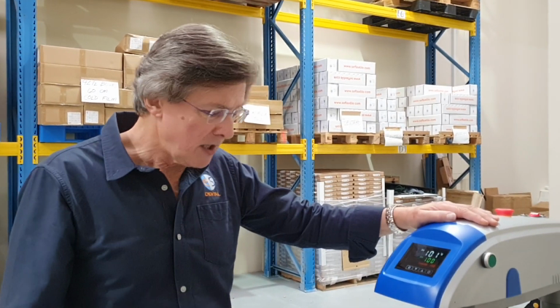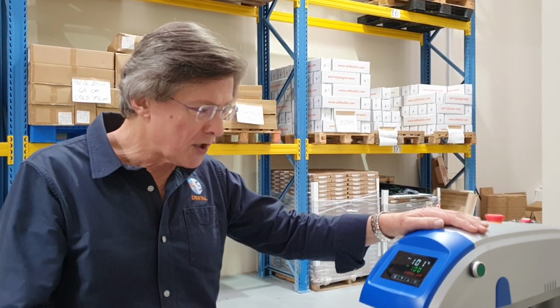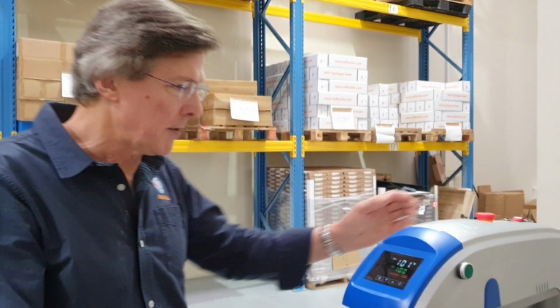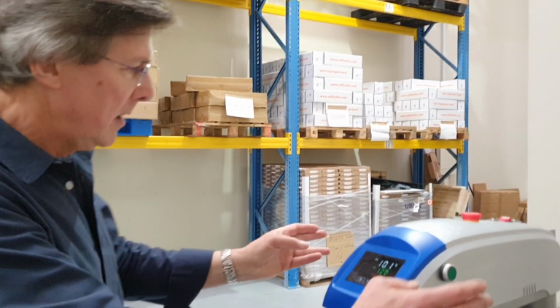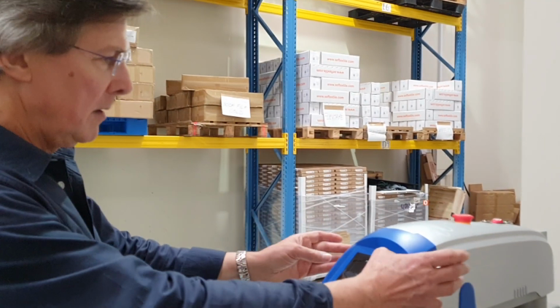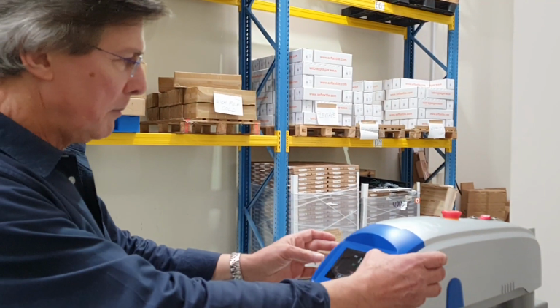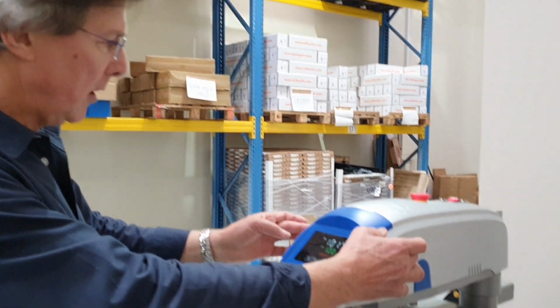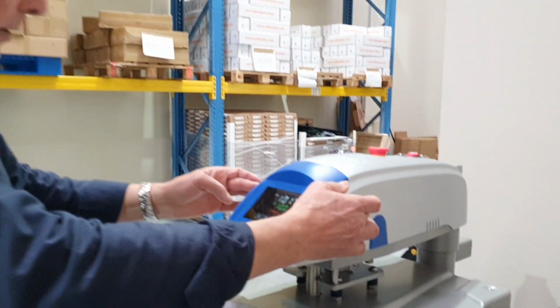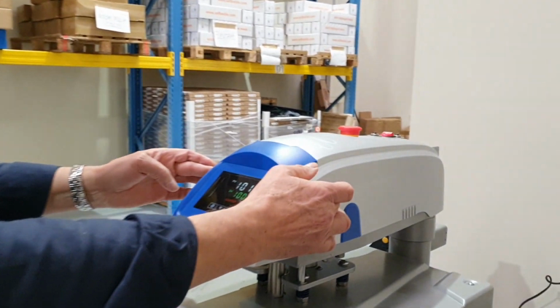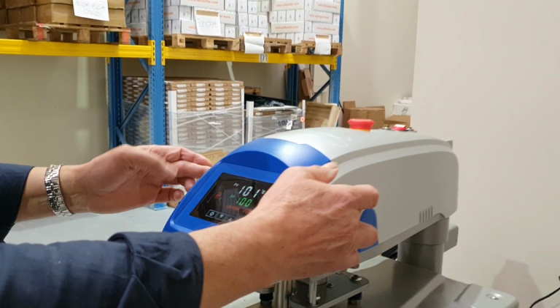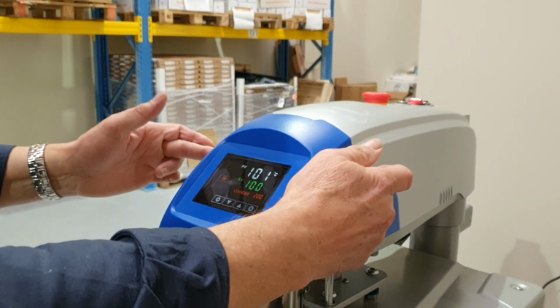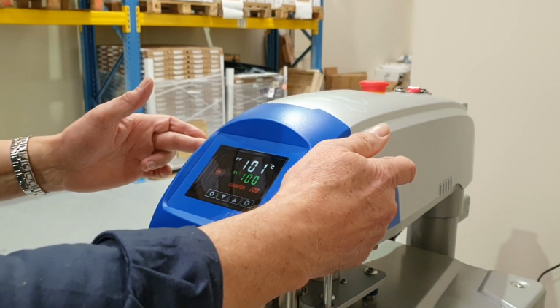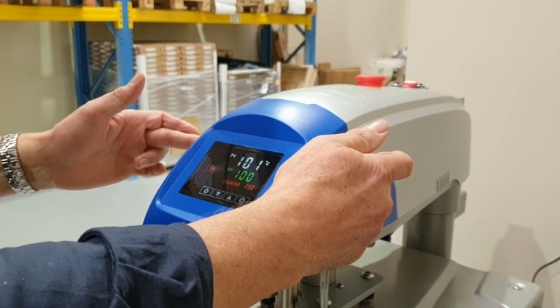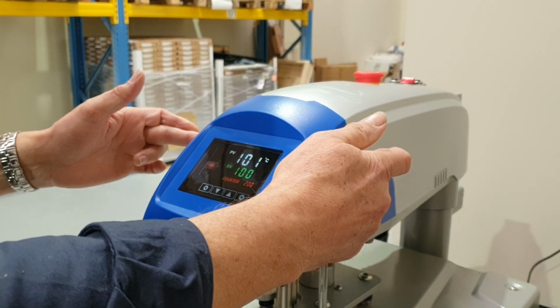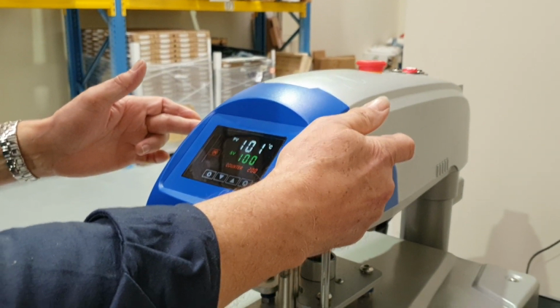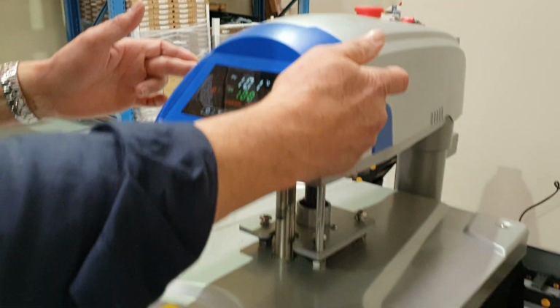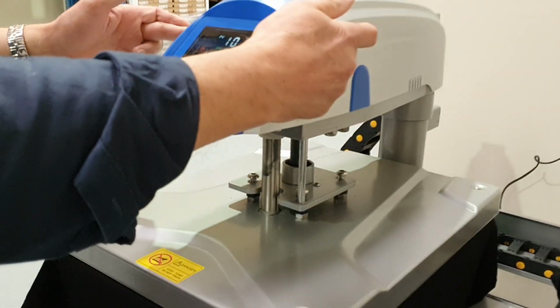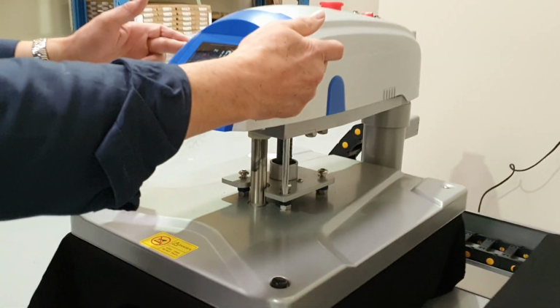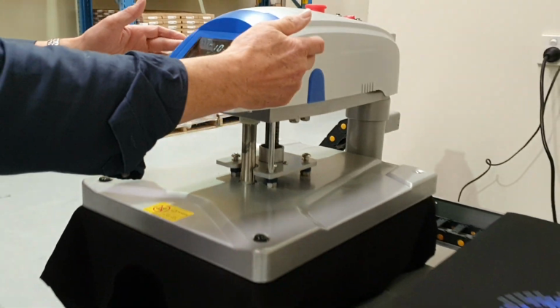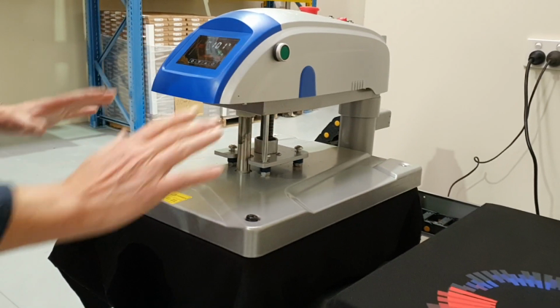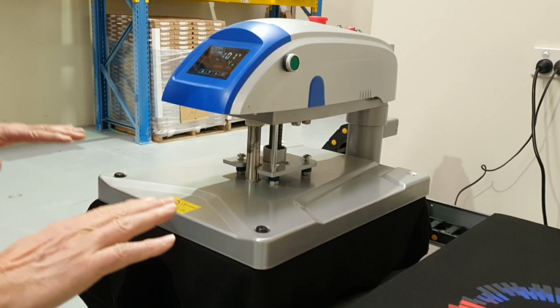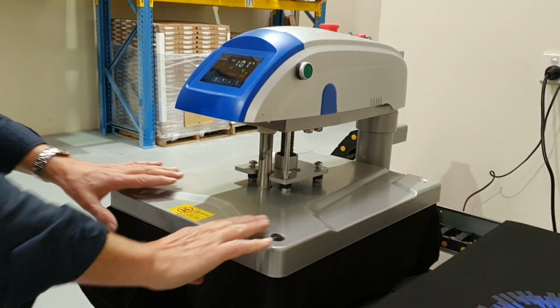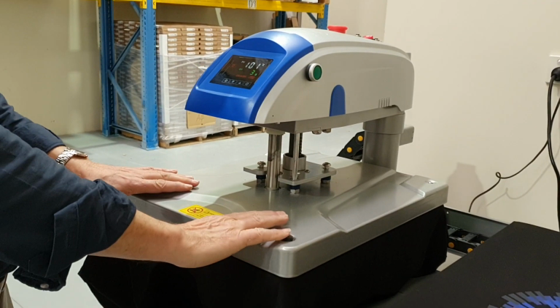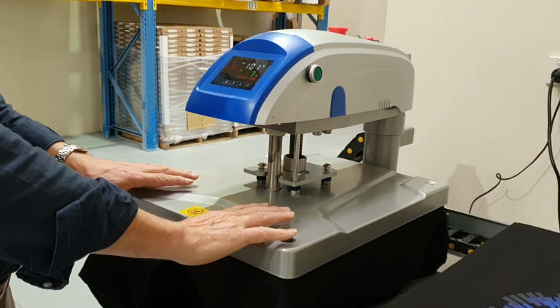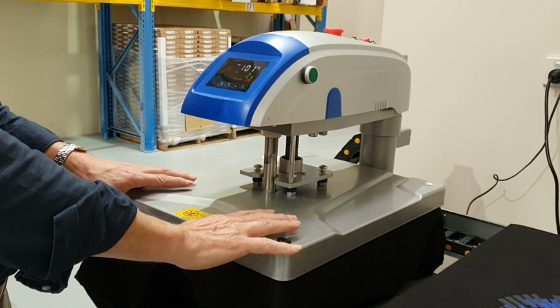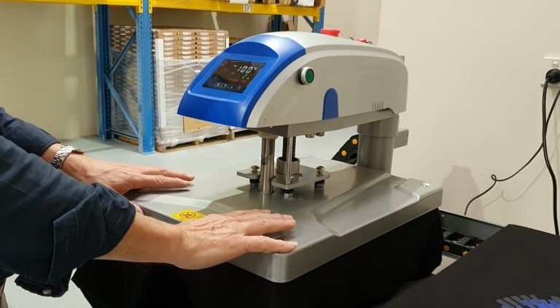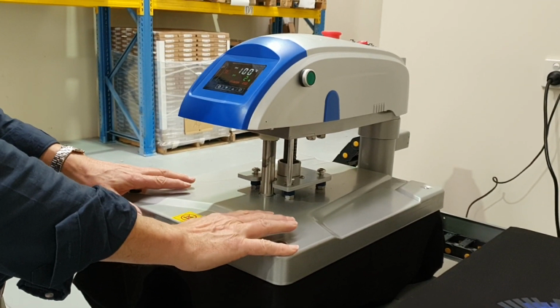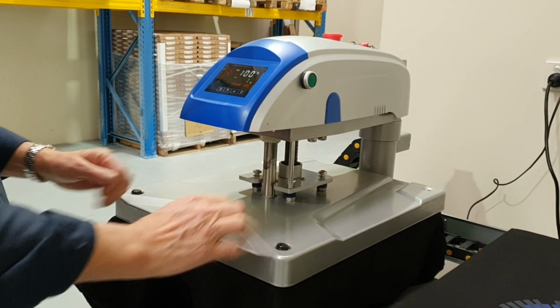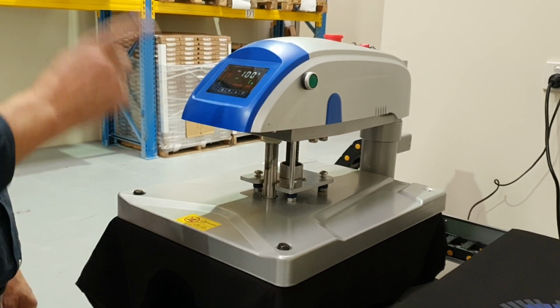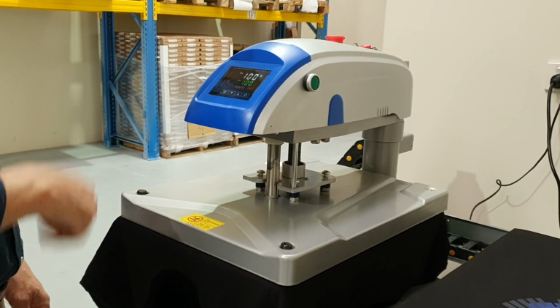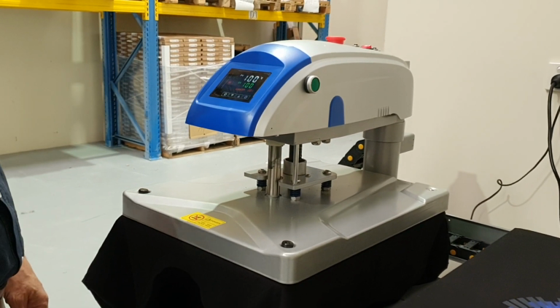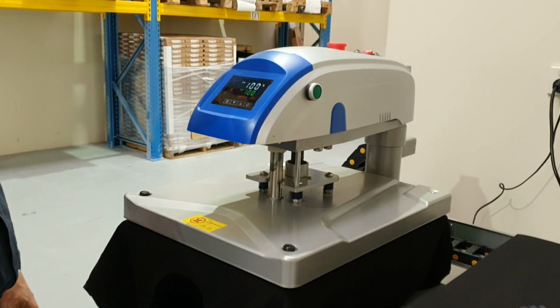I'm going to start — press and hold the two start buttons until the press is fully closed. This is a safety feature so the operator can't accidentally get their hands under the press. So that was a five-second cycle.